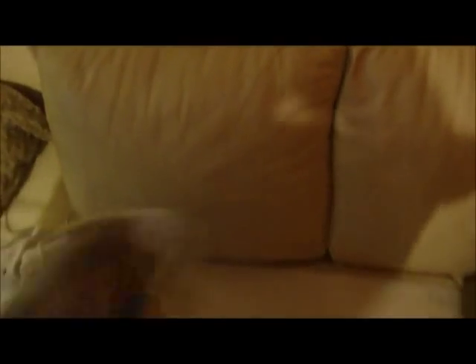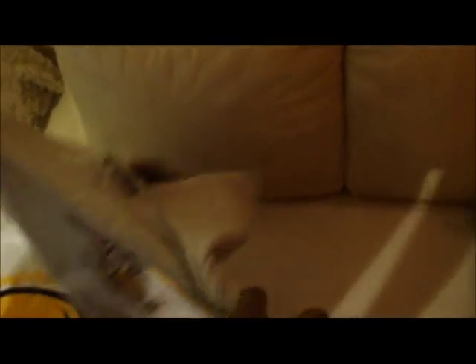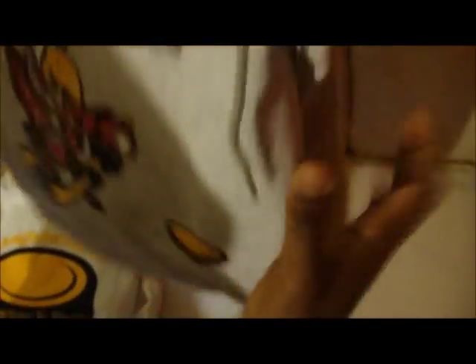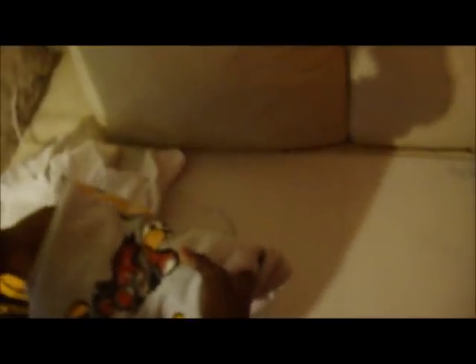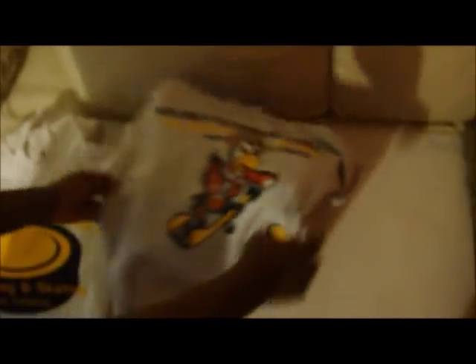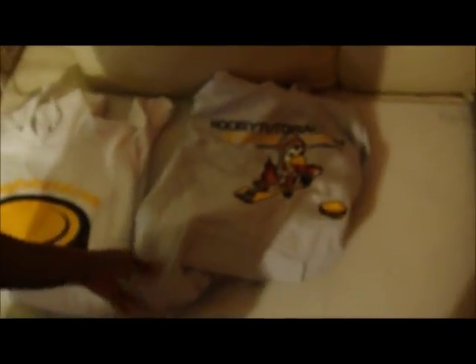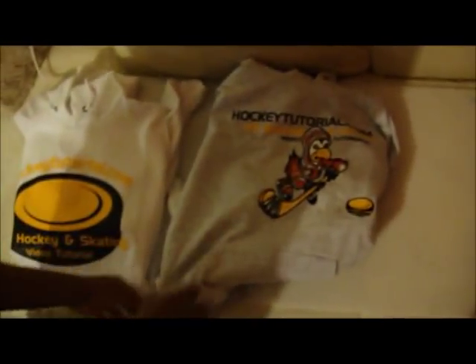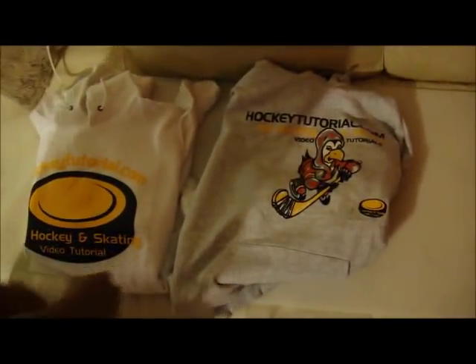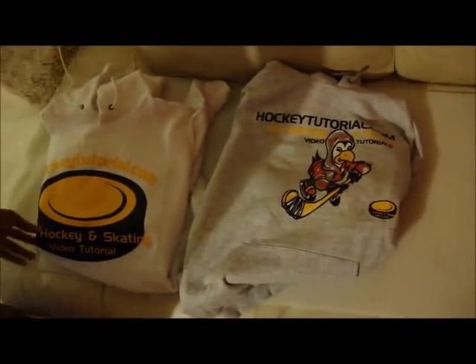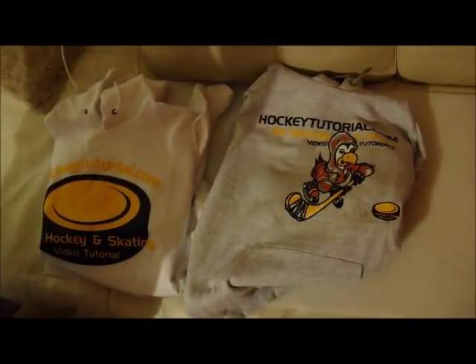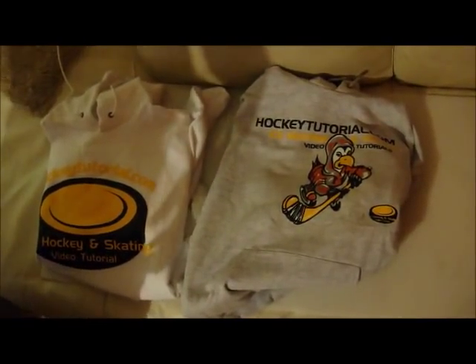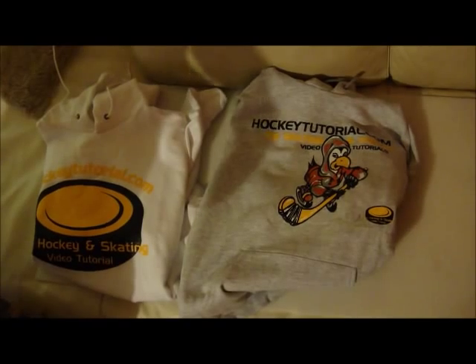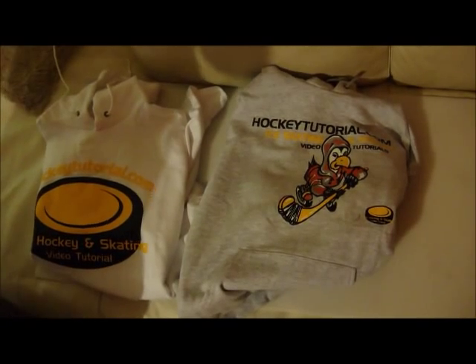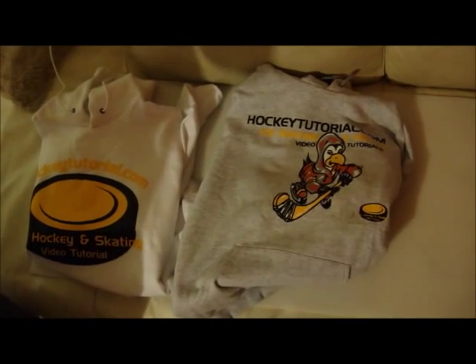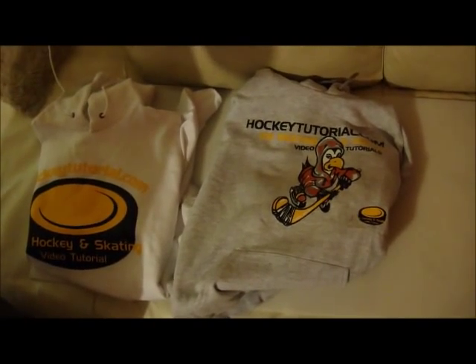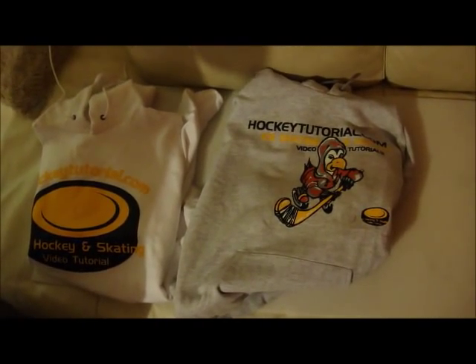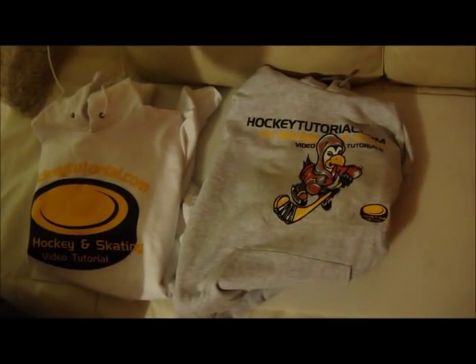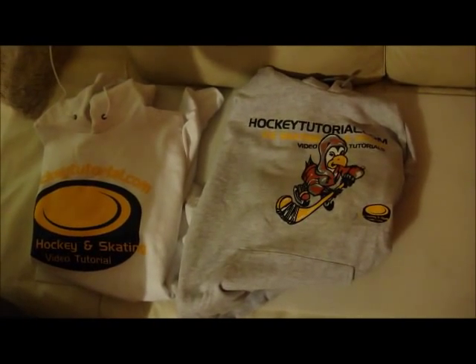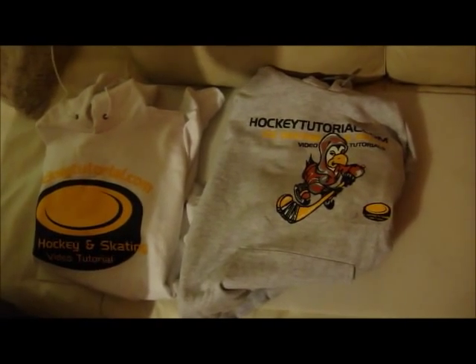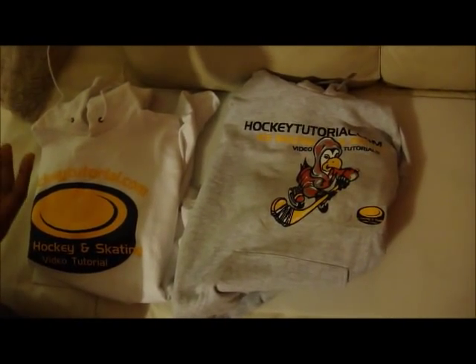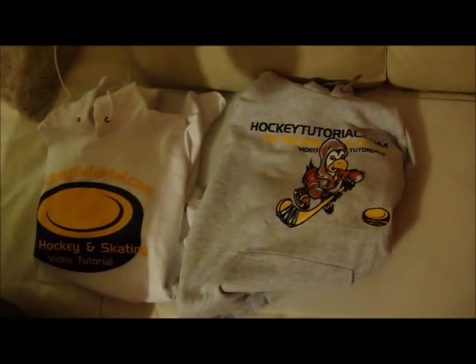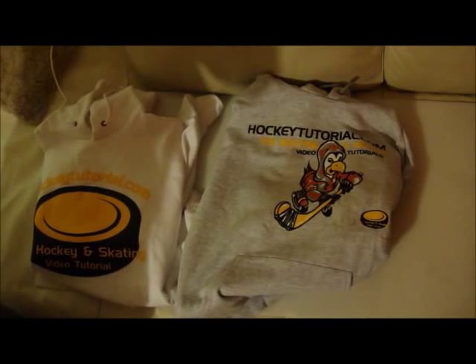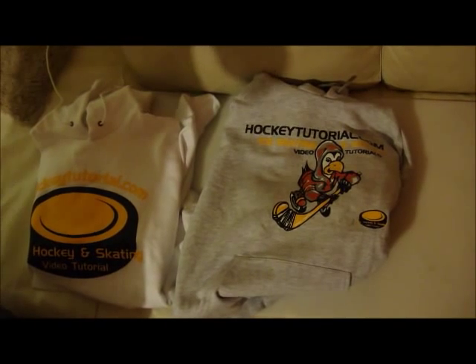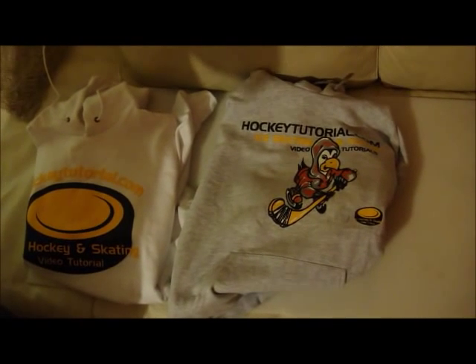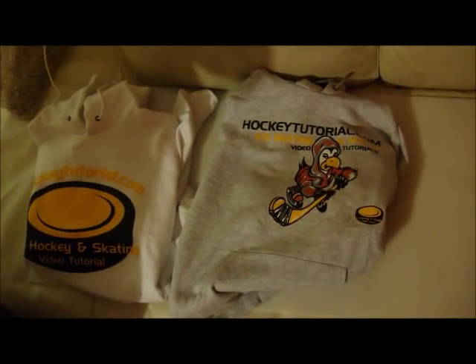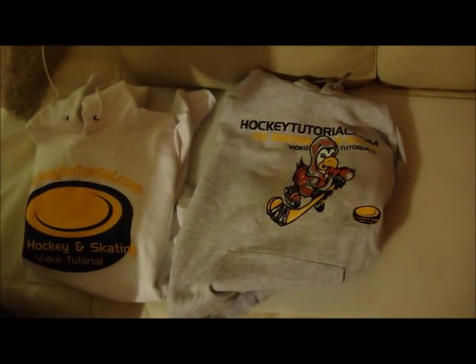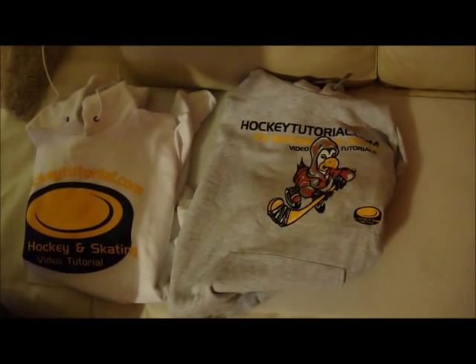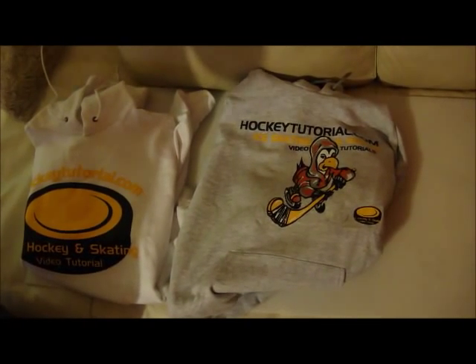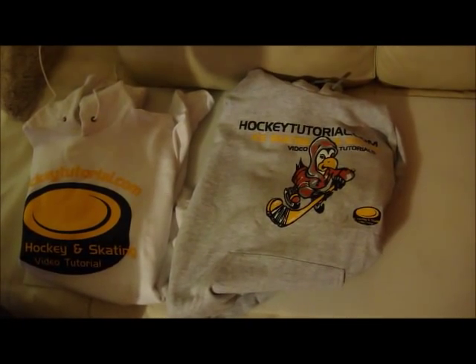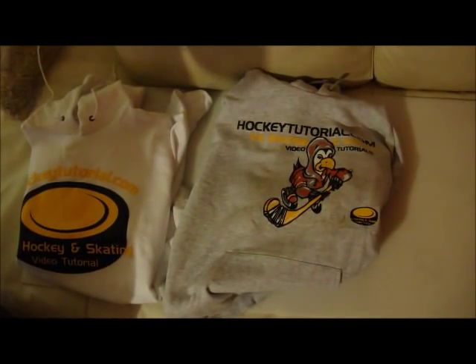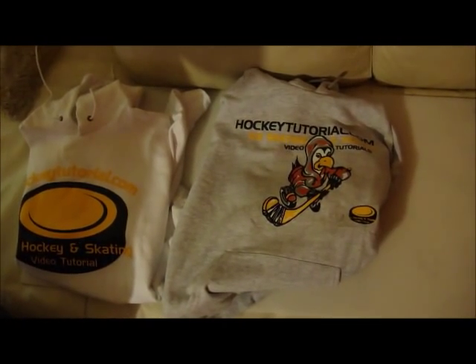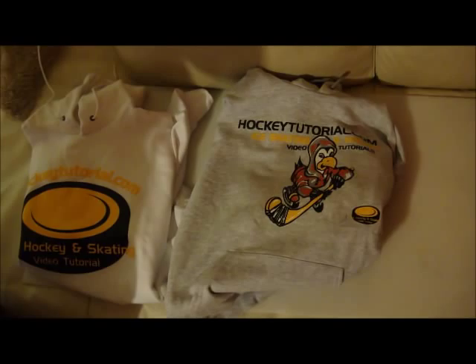If you'd like to get a bit more information on these hoodies, visit us at www.hockeytutorial.com. We'll have all the prices posted there, how you get them depending on what country you're in. If you're in the States or if you're in Europe or in other parts of the world, we can still deliver them to you. Visit the site and we'll give you all the information that you want.